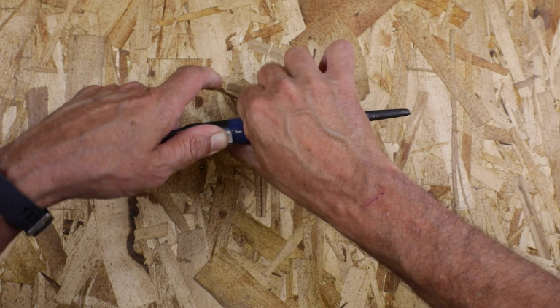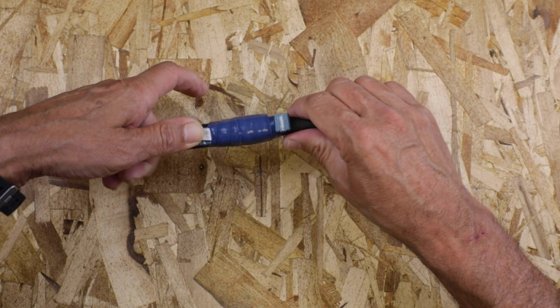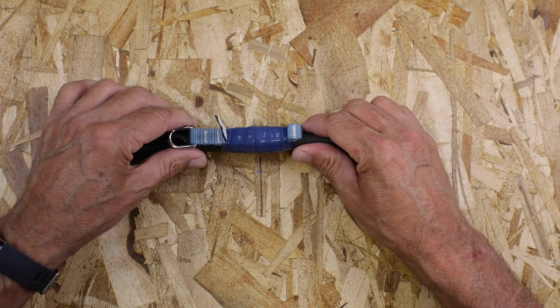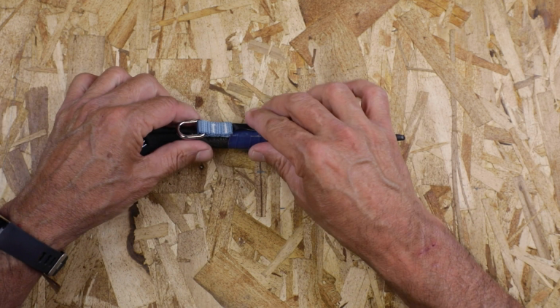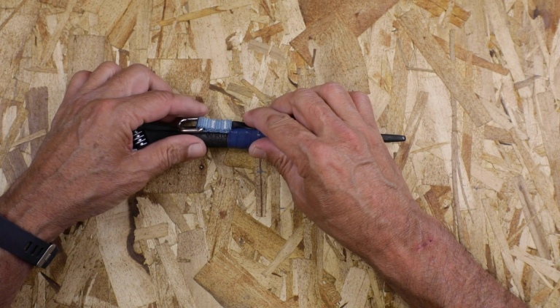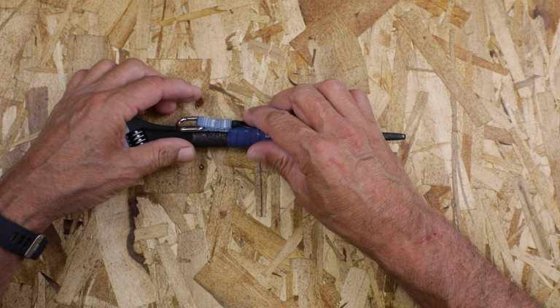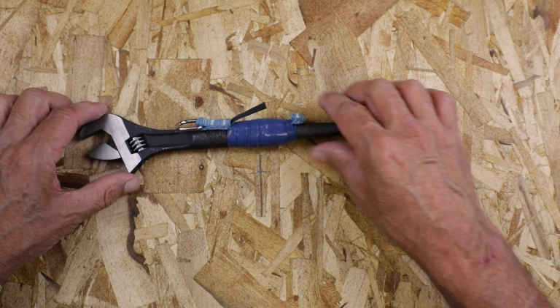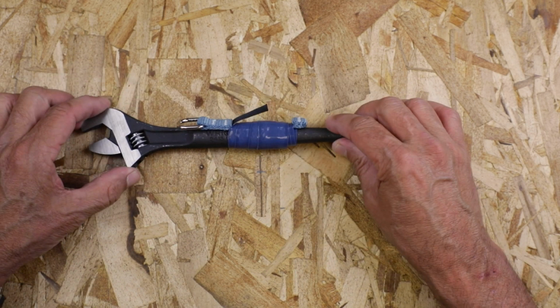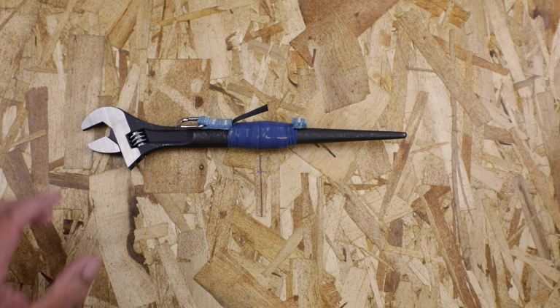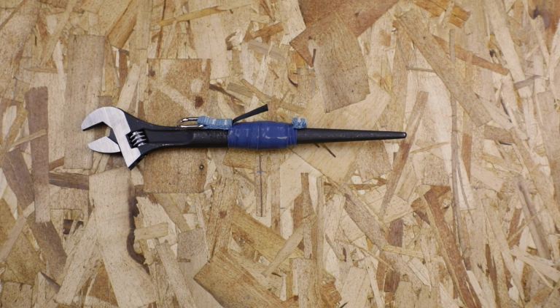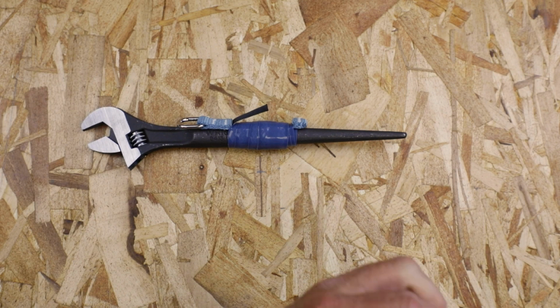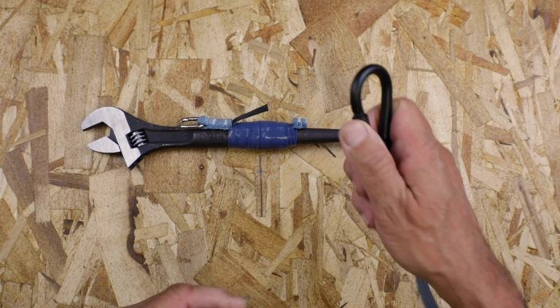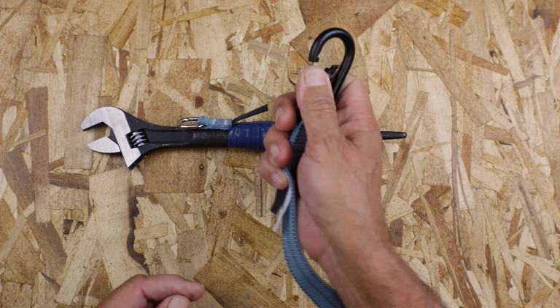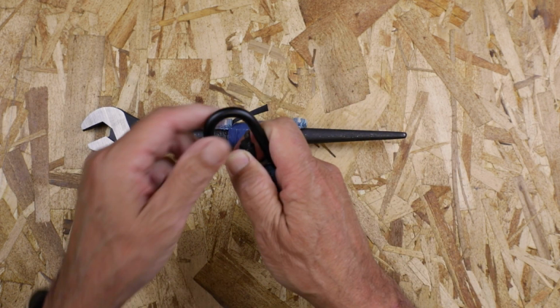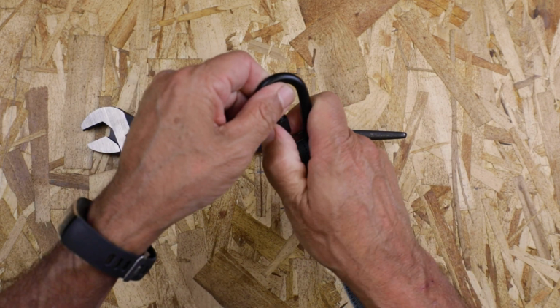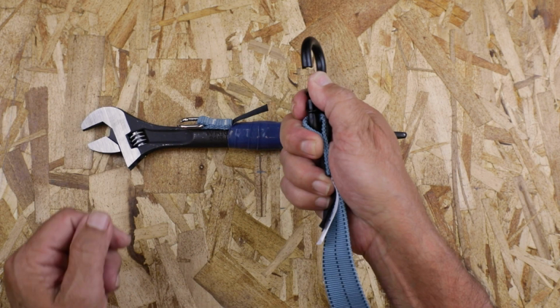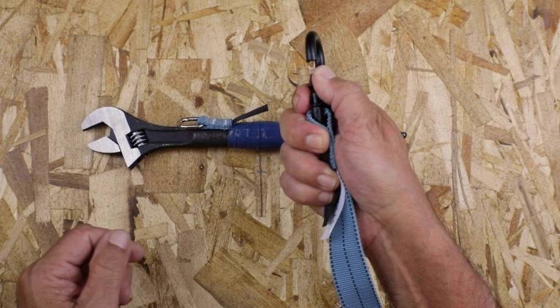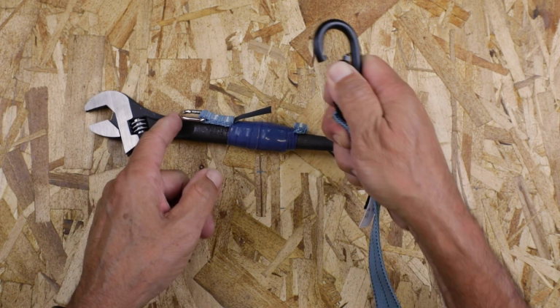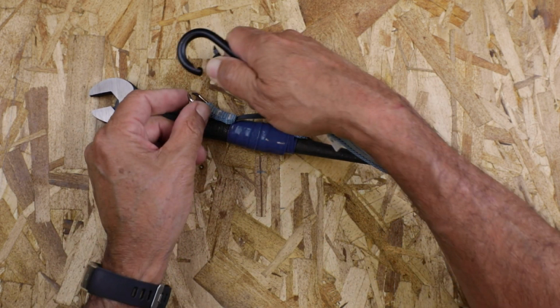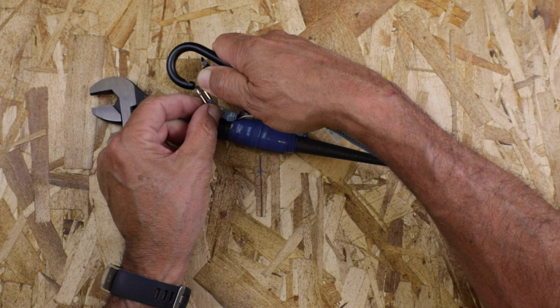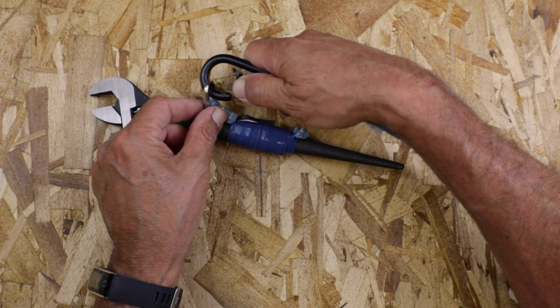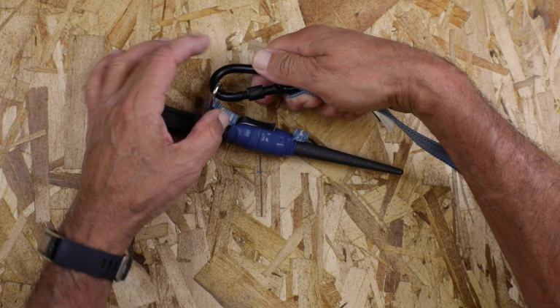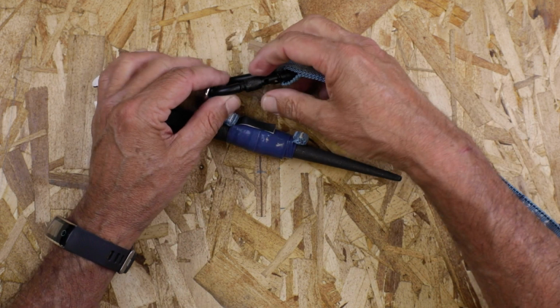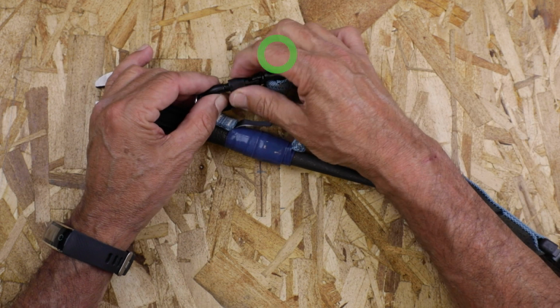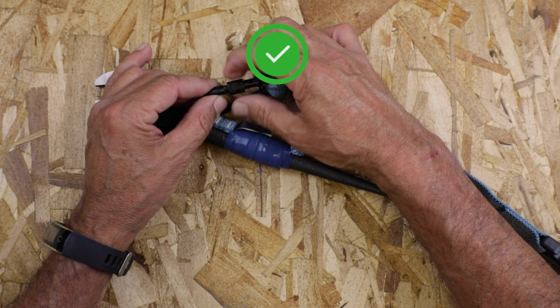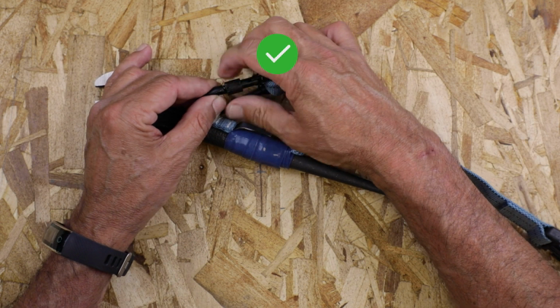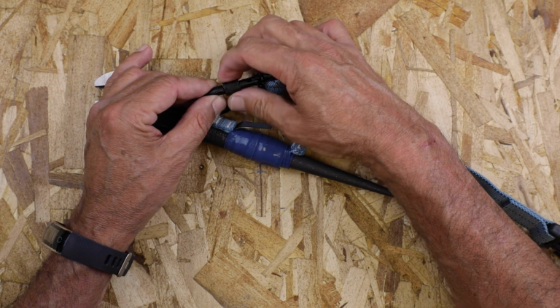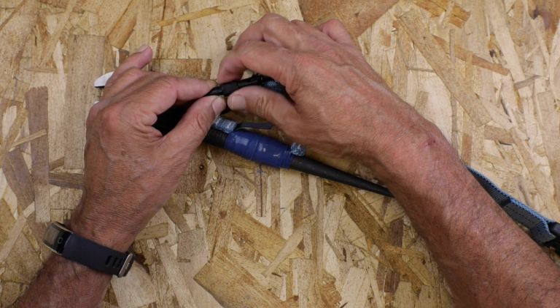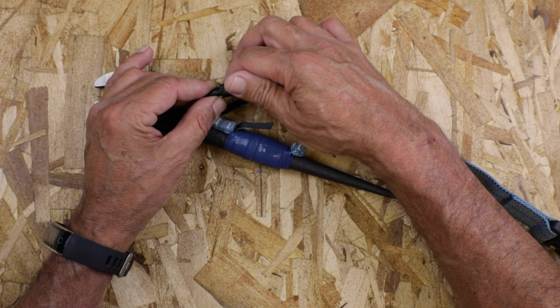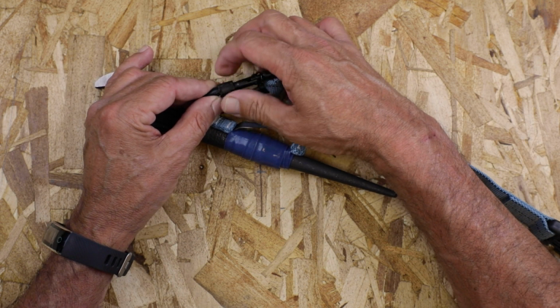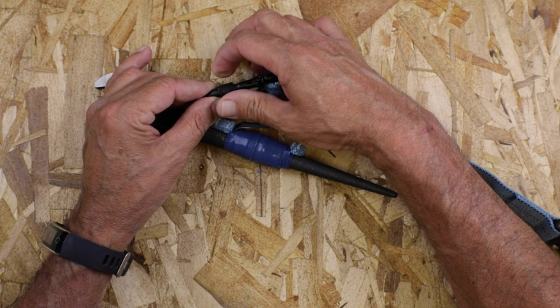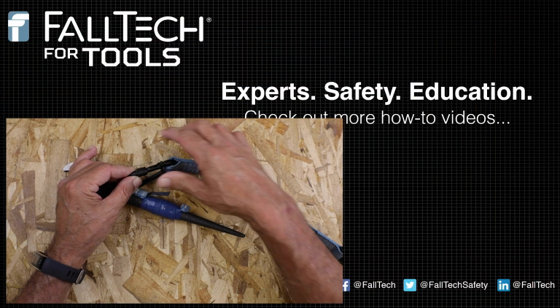If you make a mistake, simply unwrap the tape and start the process over. Now connect your Falltek for Tools tether to your tool, test to ensure a secure connection, and then connect the other end of the tether to your harness, tool belt, or structure.